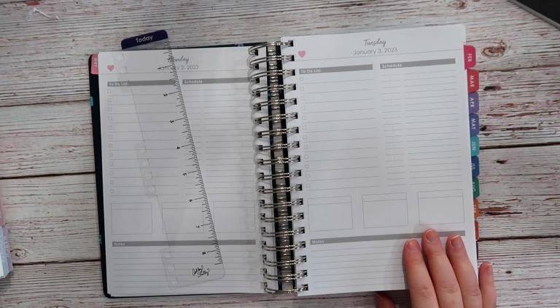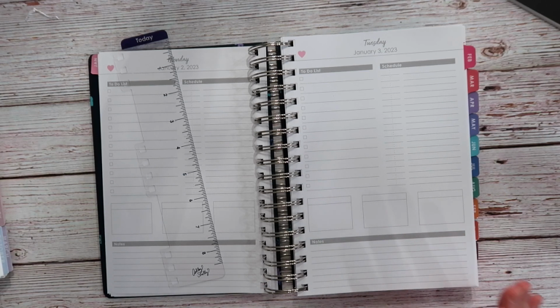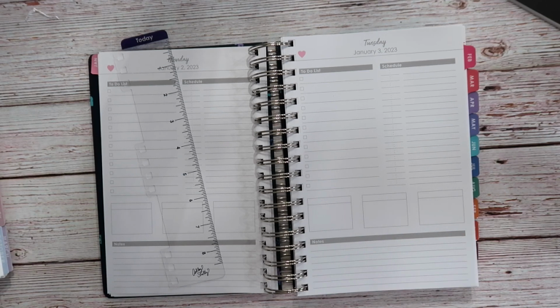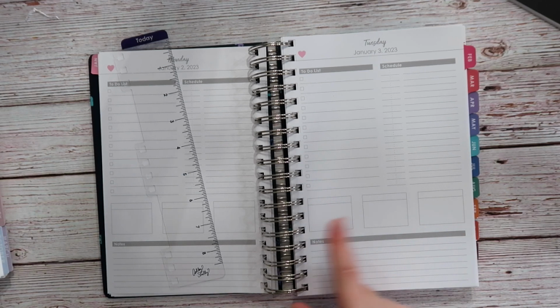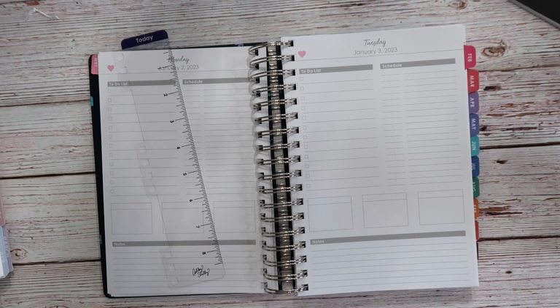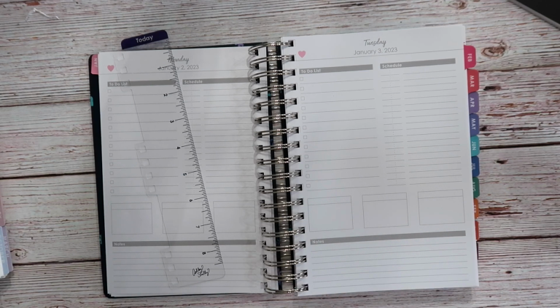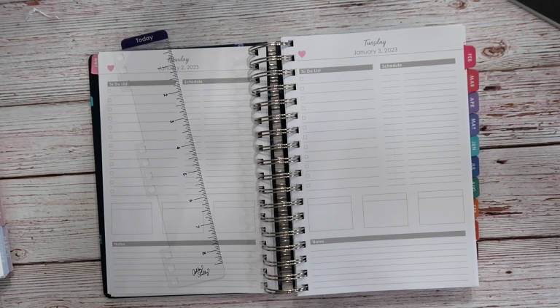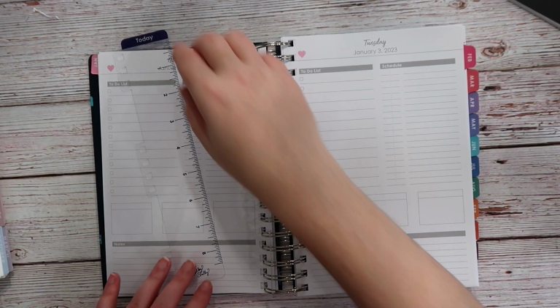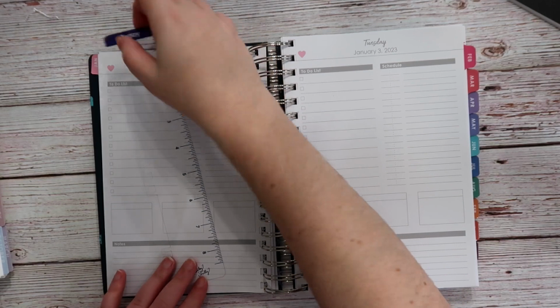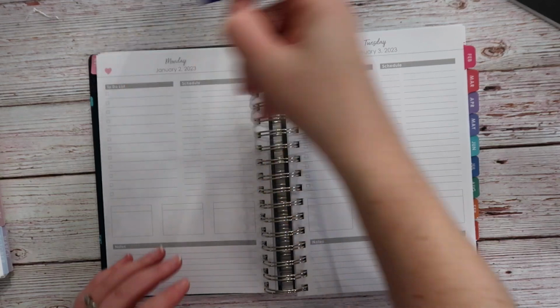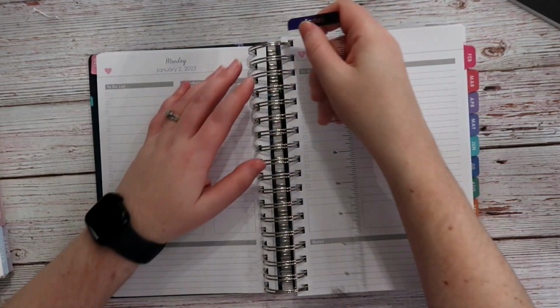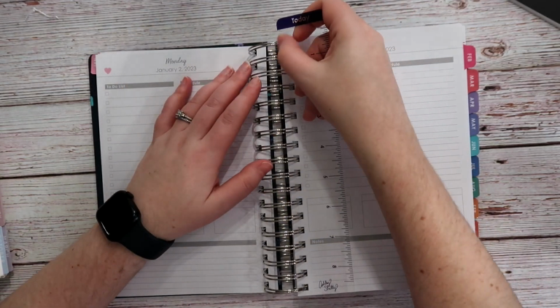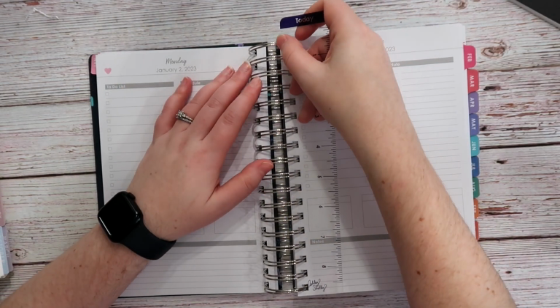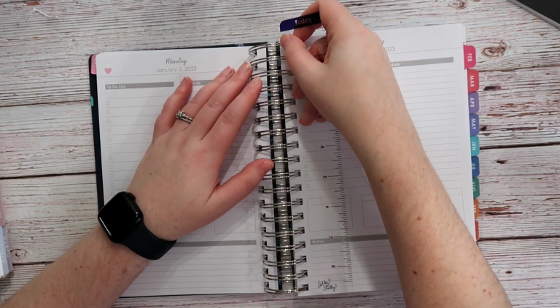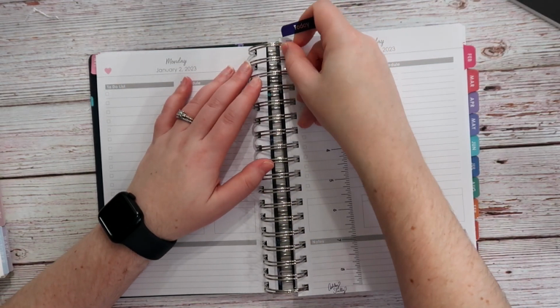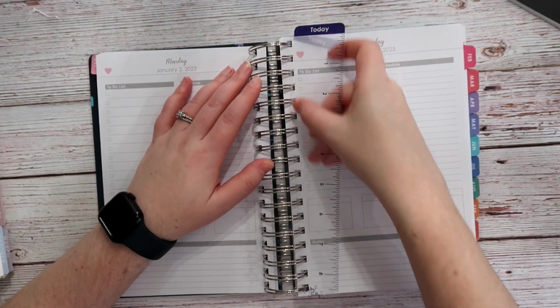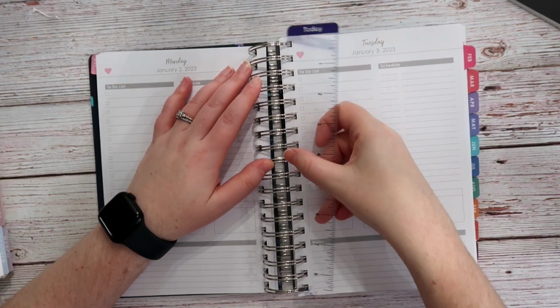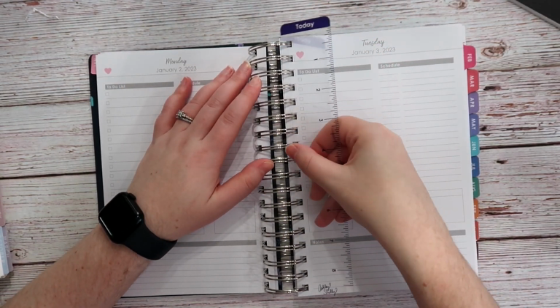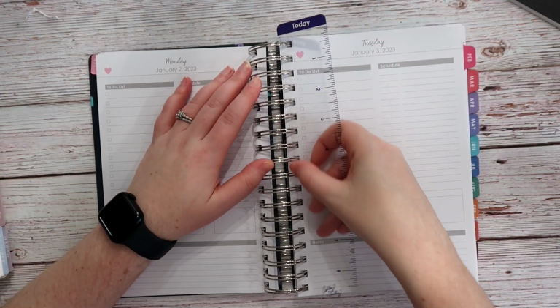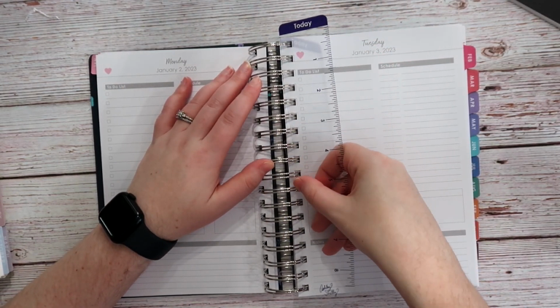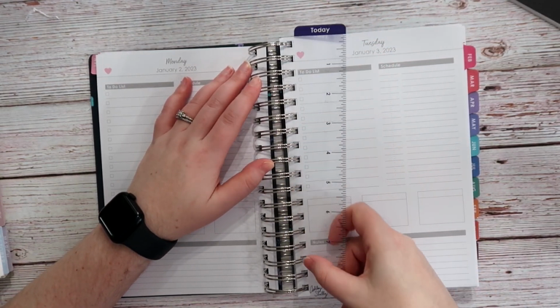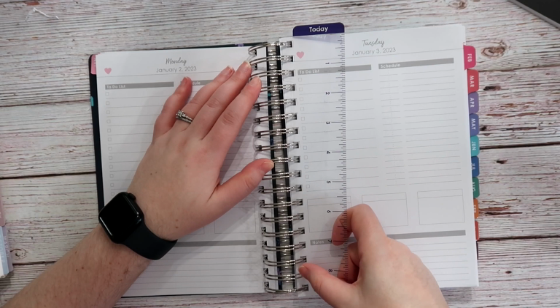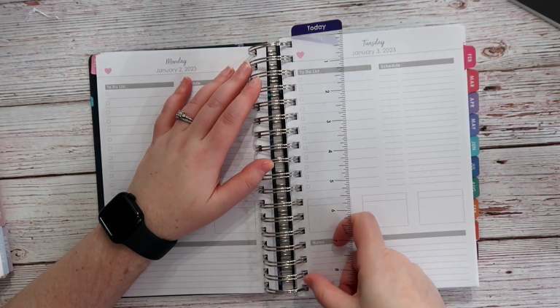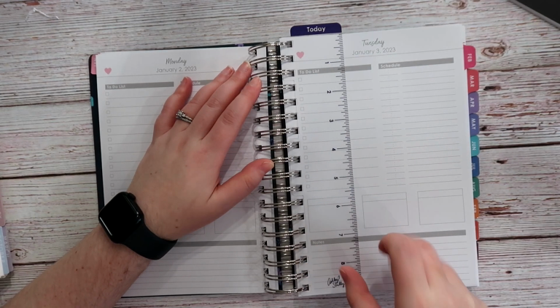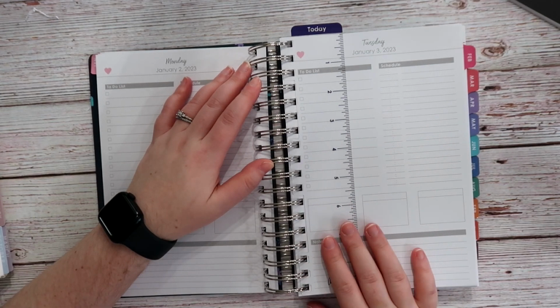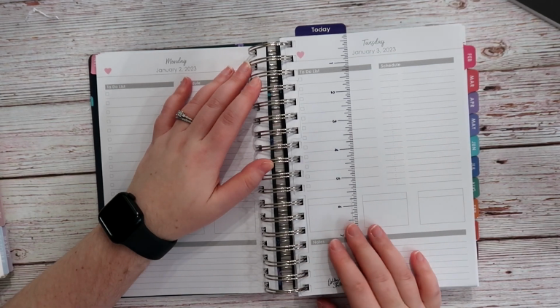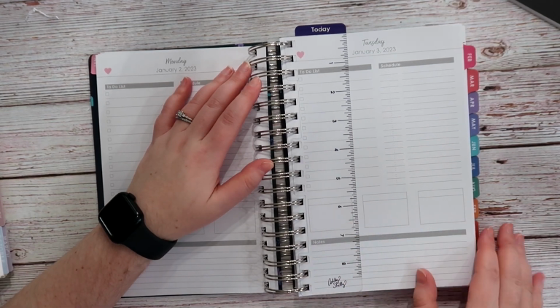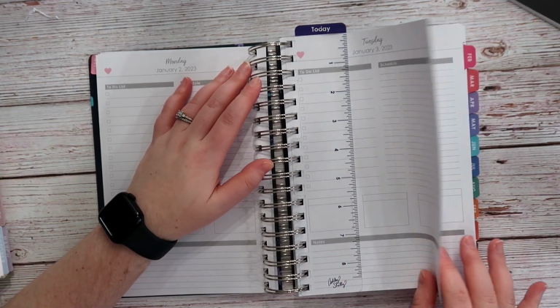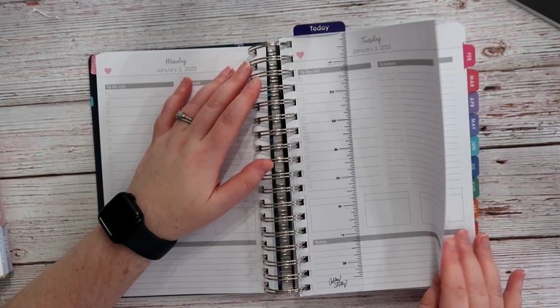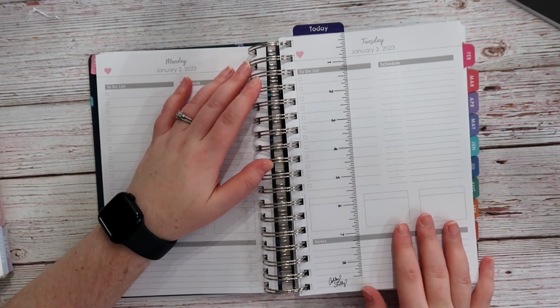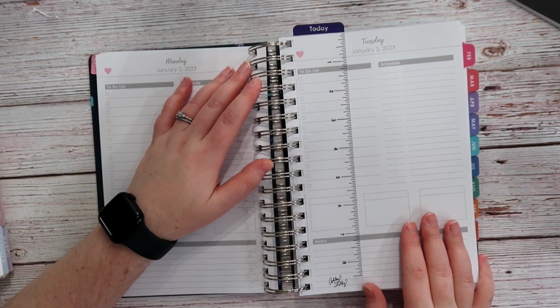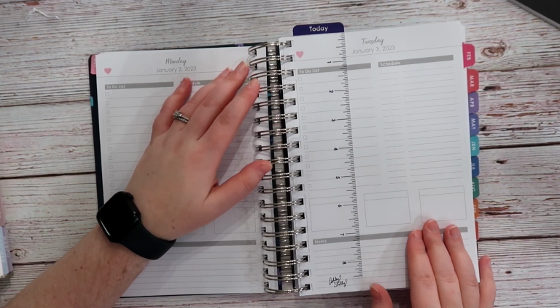It goes all the way through December and this is going to be my daily planner. I'm going to use it similarly to how I use it now — for my schedule and to-do lists. I'm super excited to try something new in 2023.